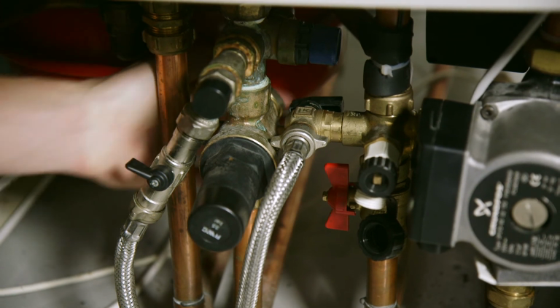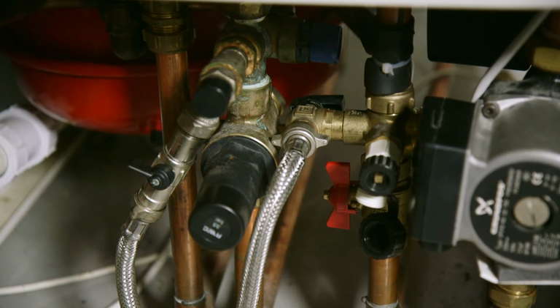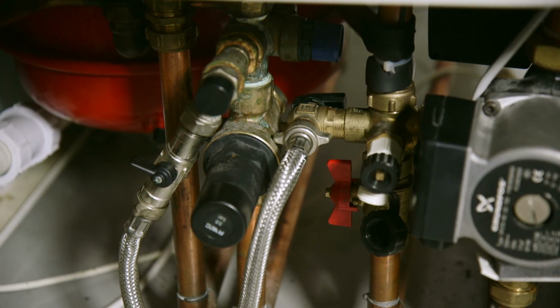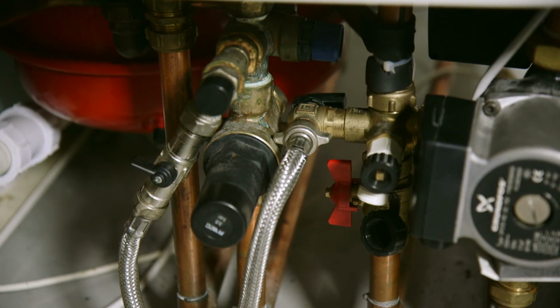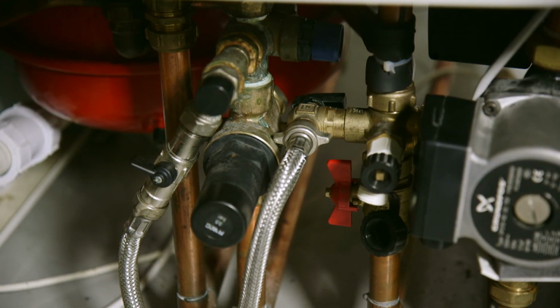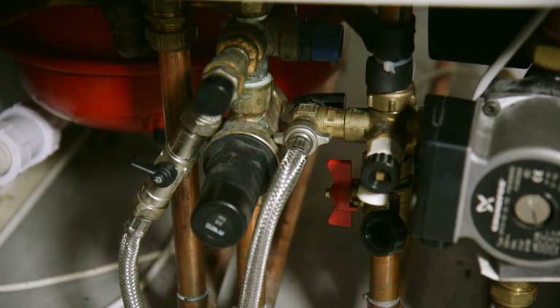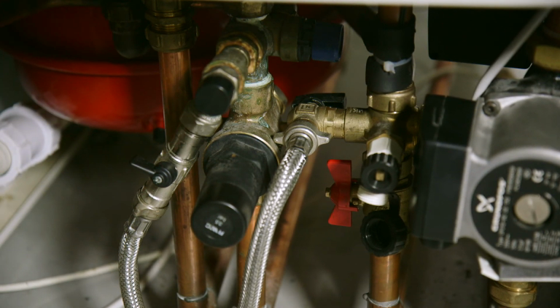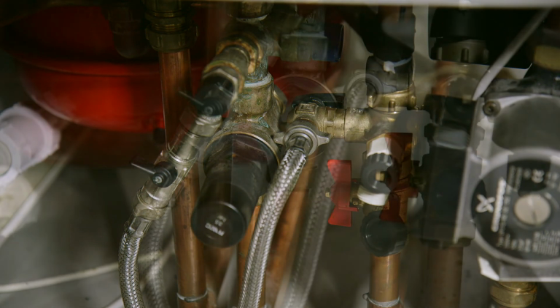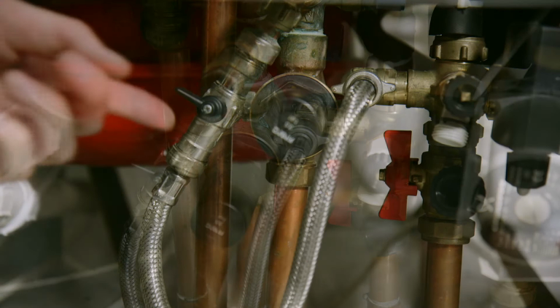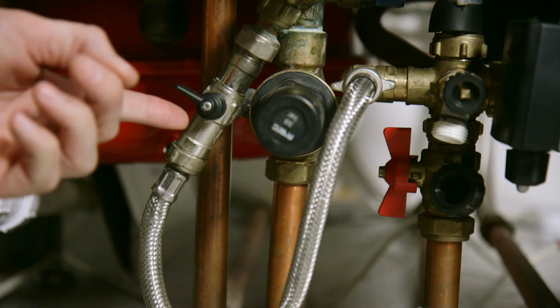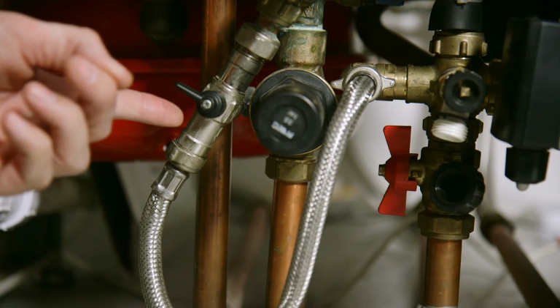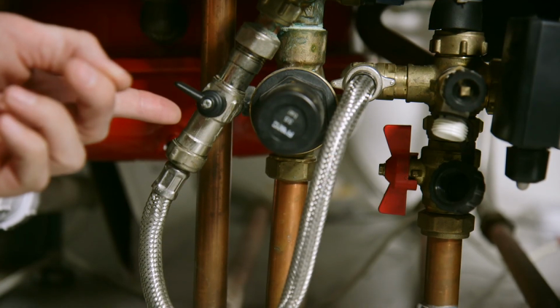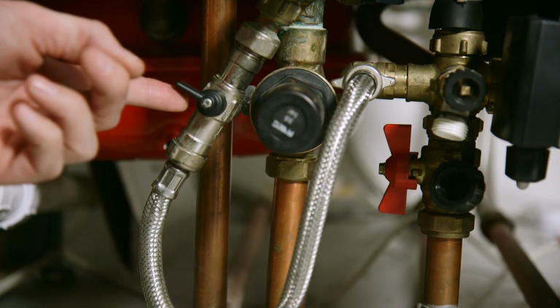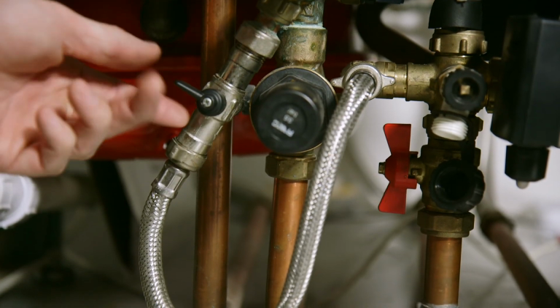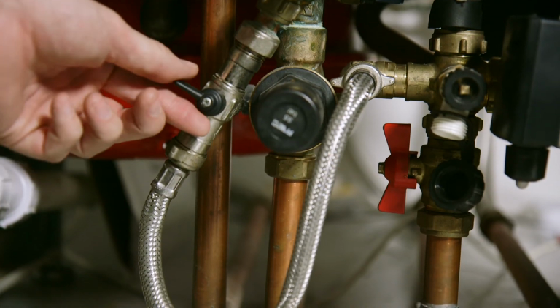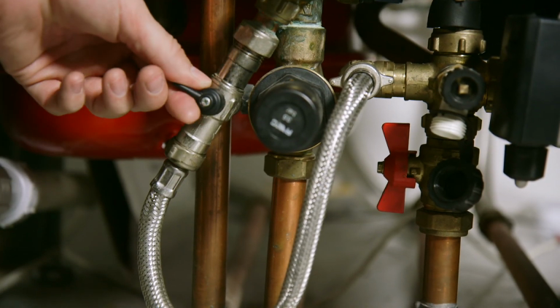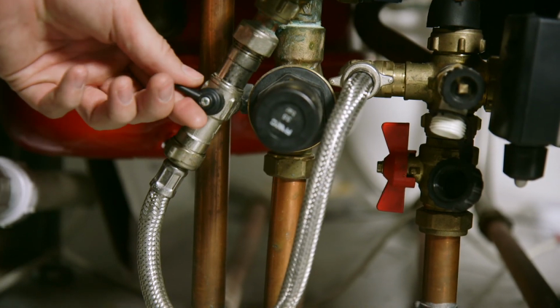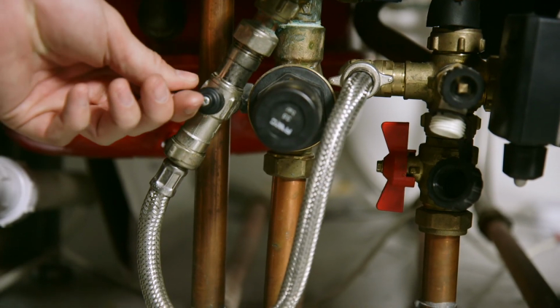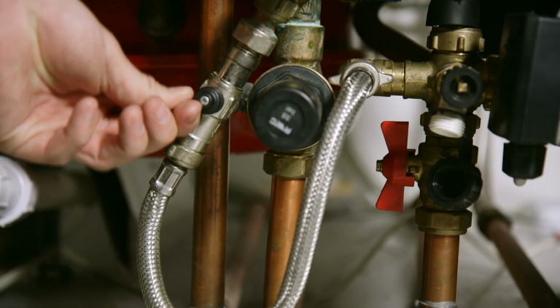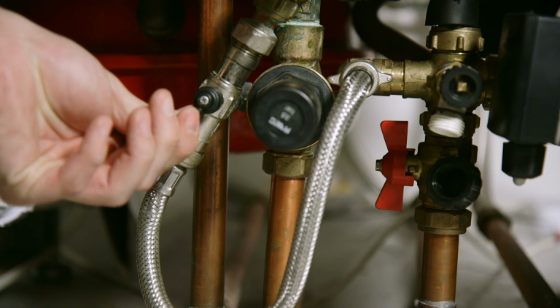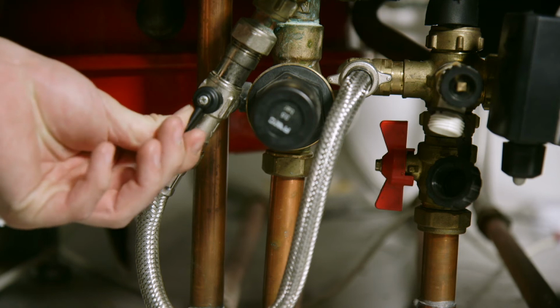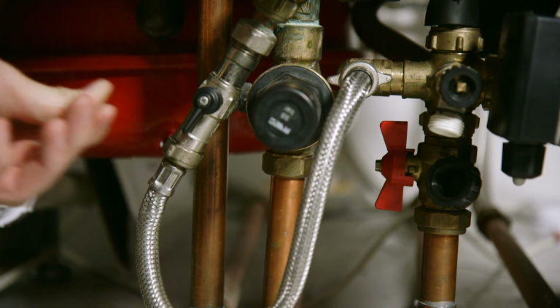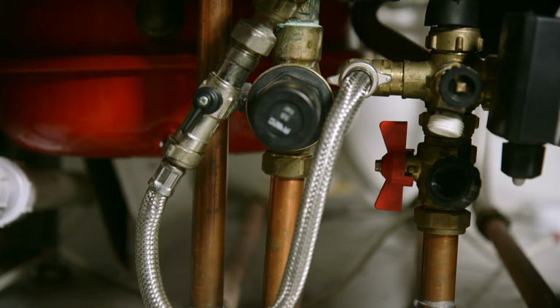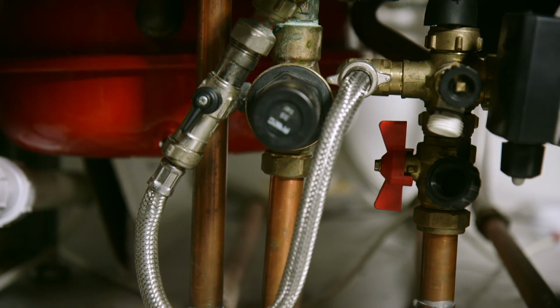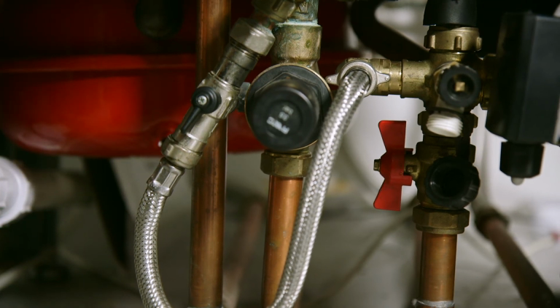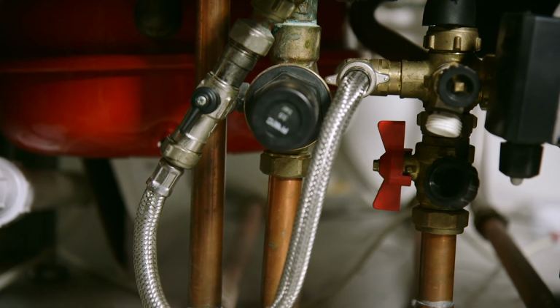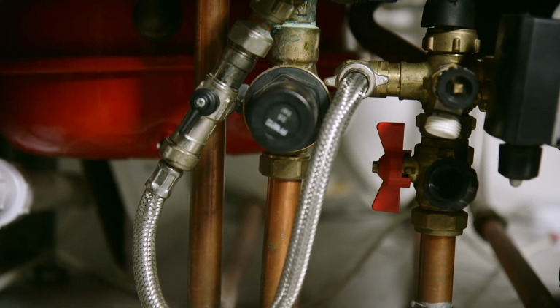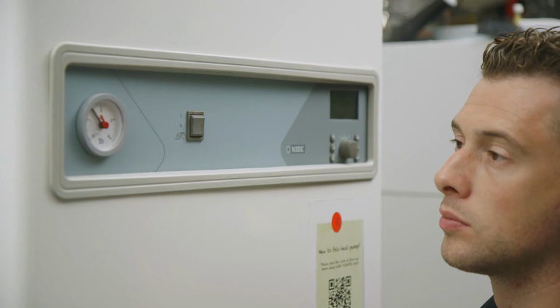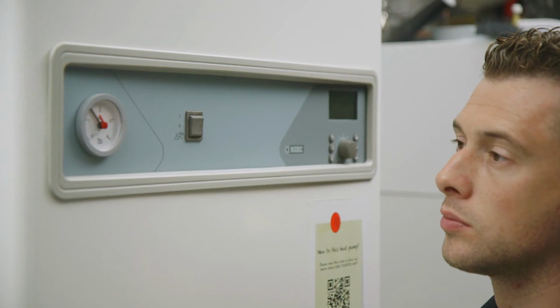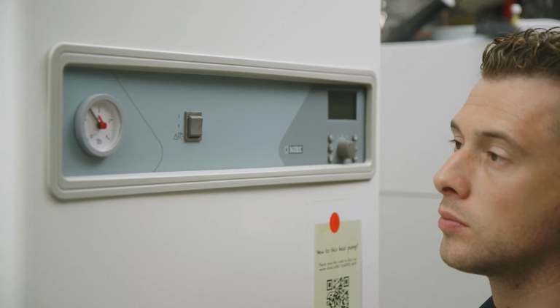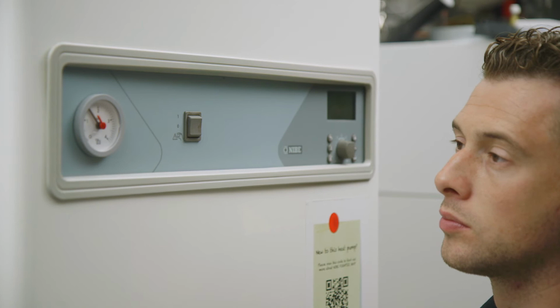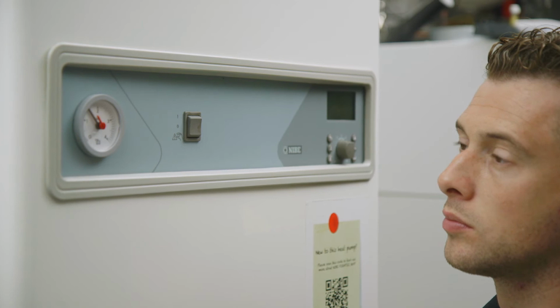Then turn the front valve 90 degrees to the left to open the front valve. You will now hear water entering the system, which is normal. Whilst this is happening, monitor the pressure gauge on the front of the heat pump control panel.